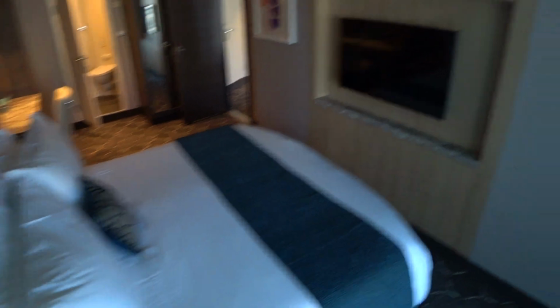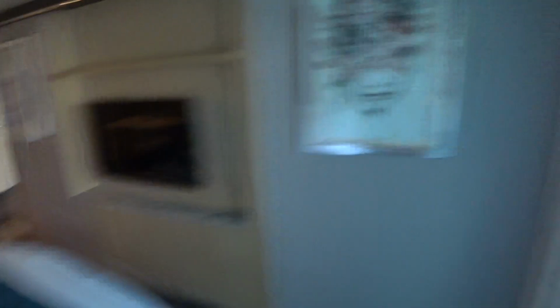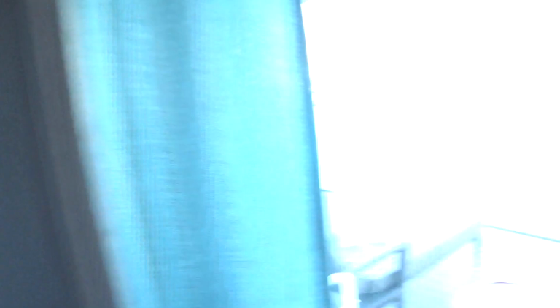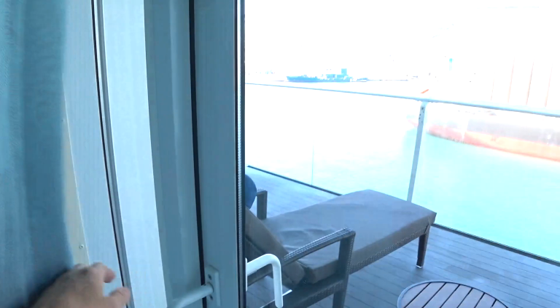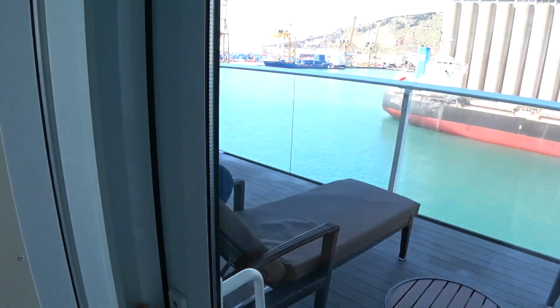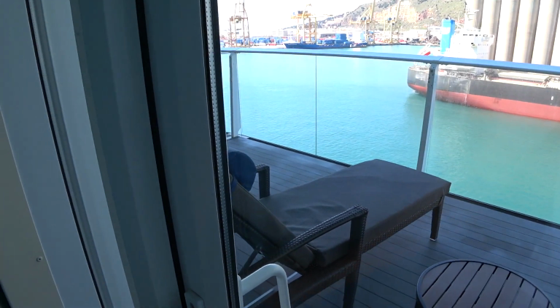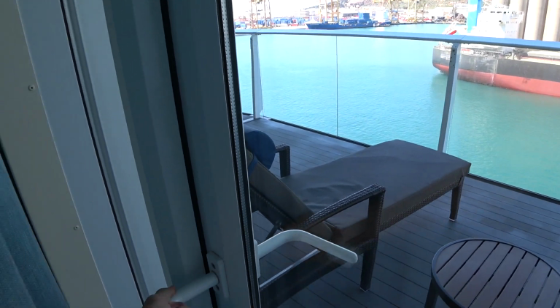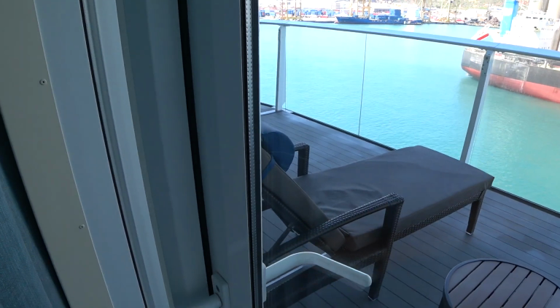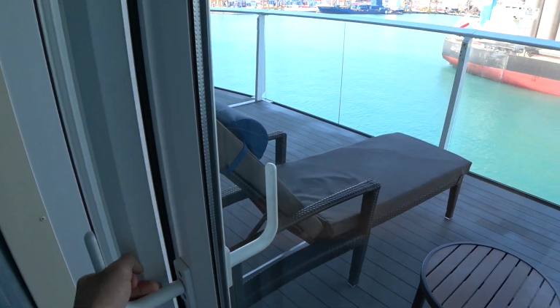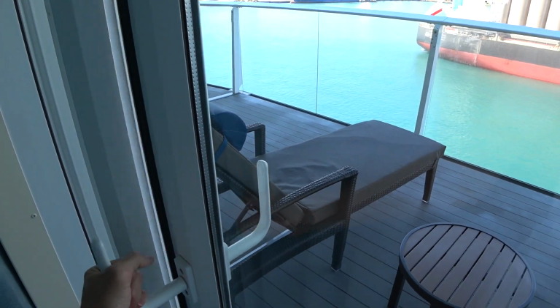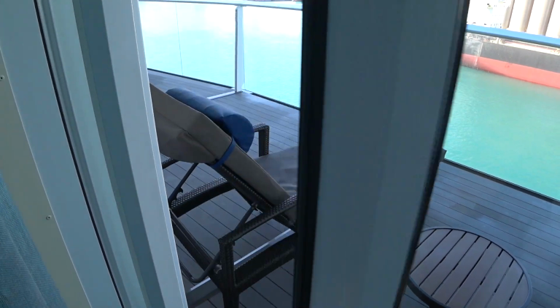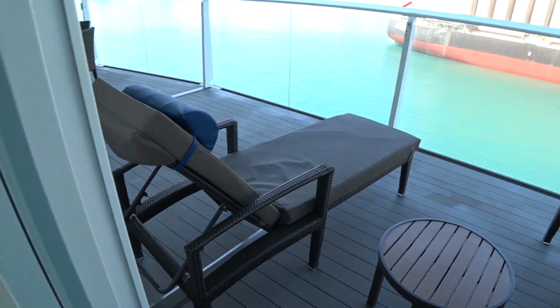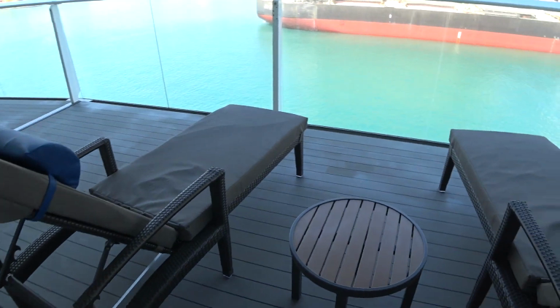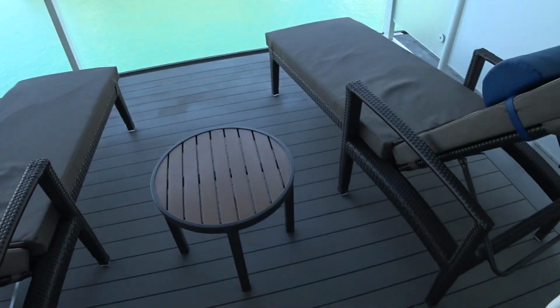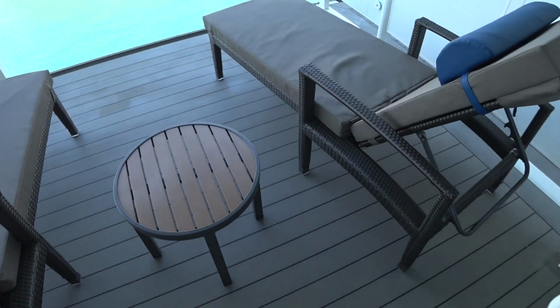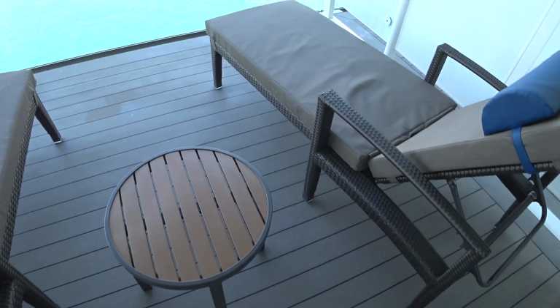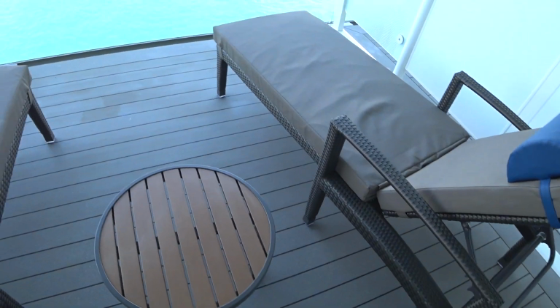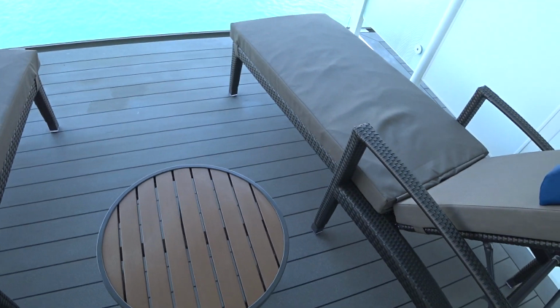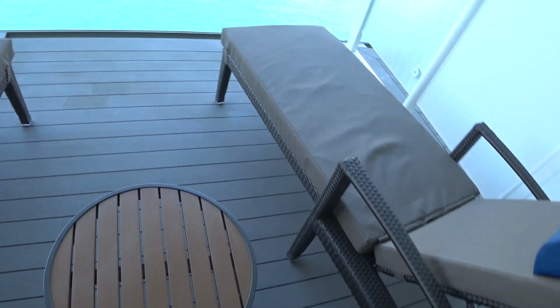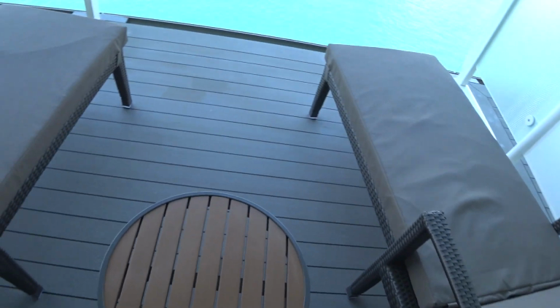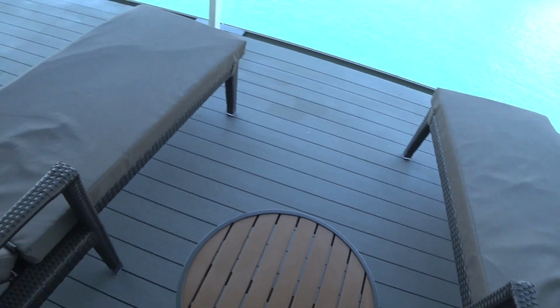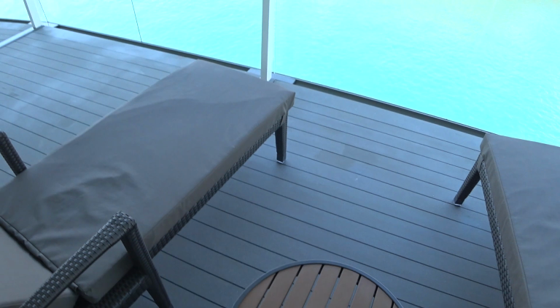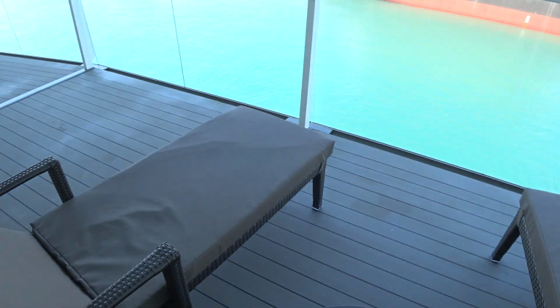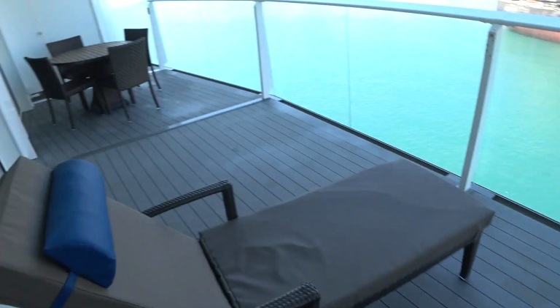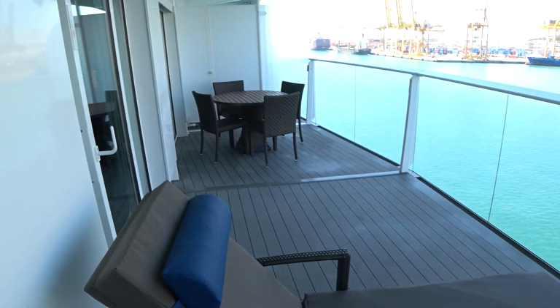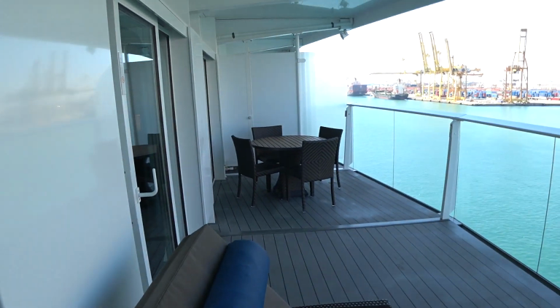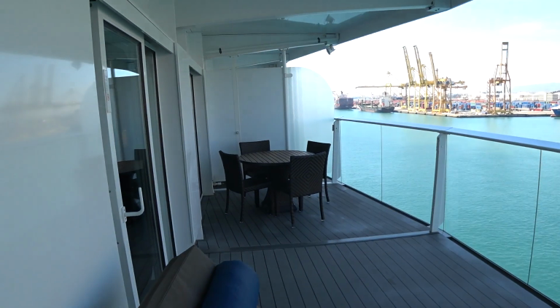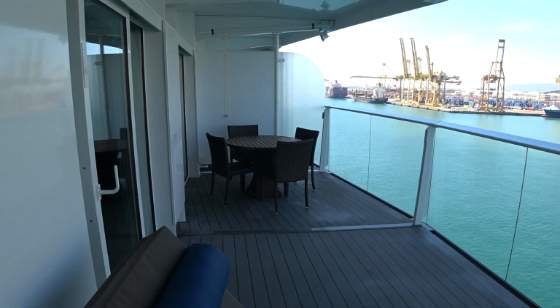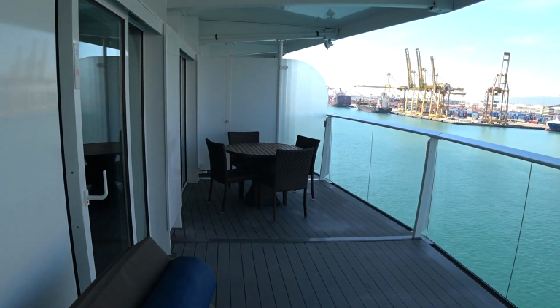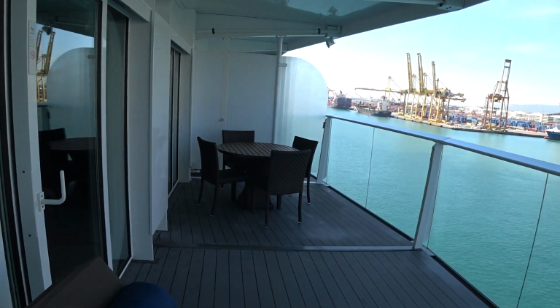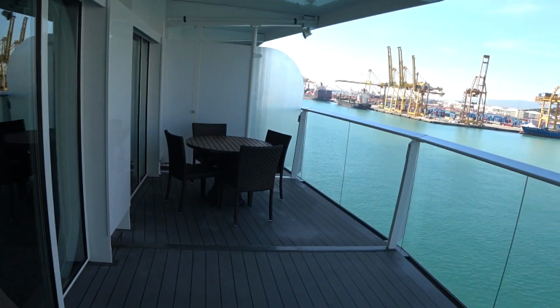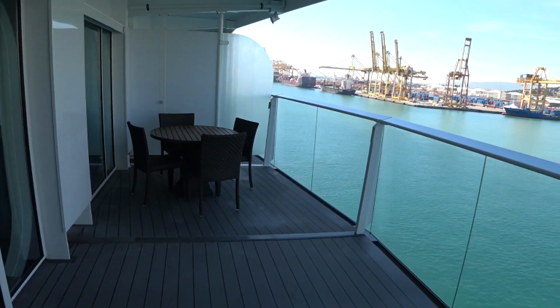Let's go out on the balcony. You have a wide, spacious balcony here in the two-bedroom grand suite. There are two chaise loungers and a second dining table with four chairs as well.